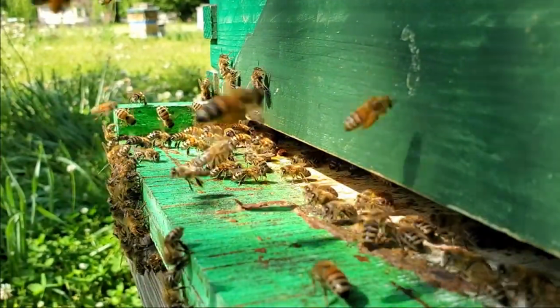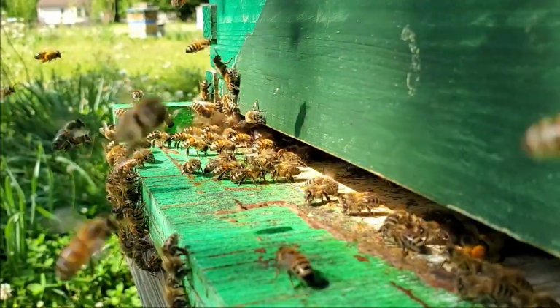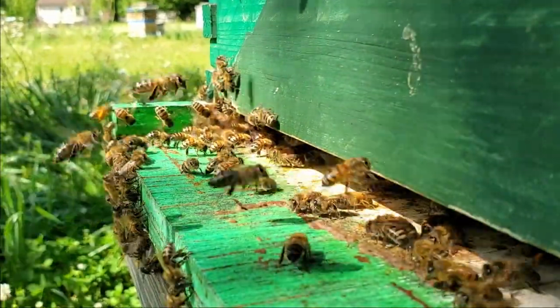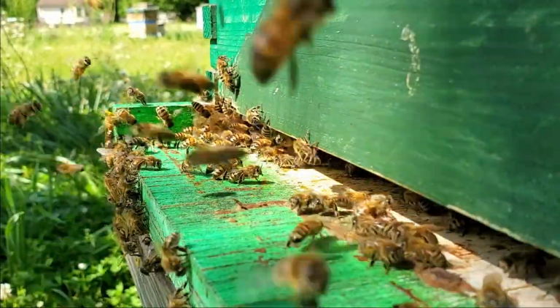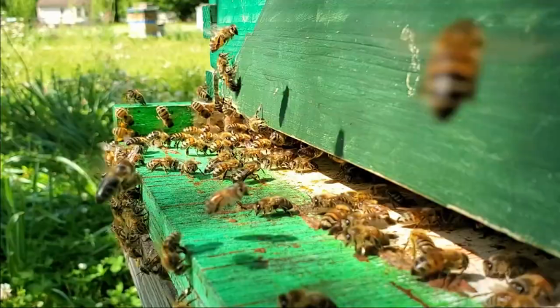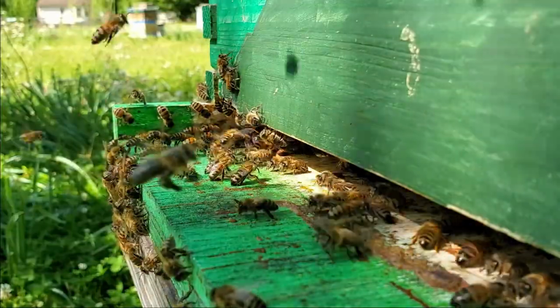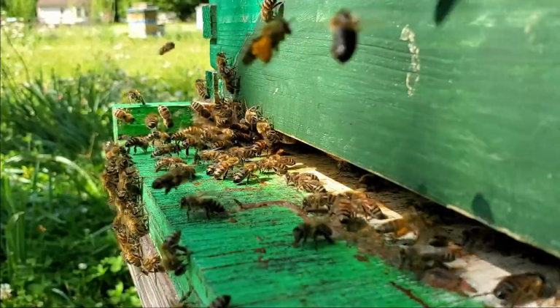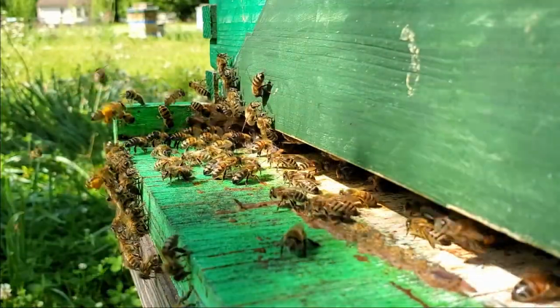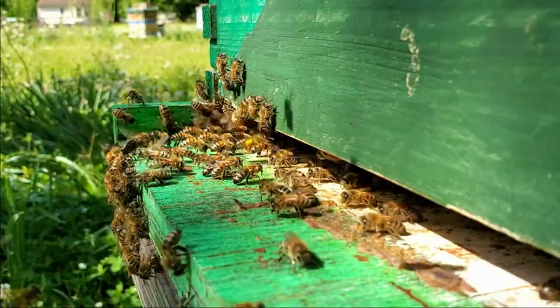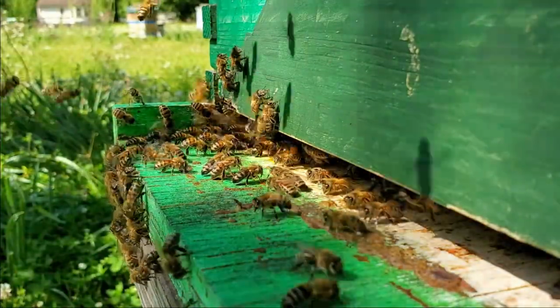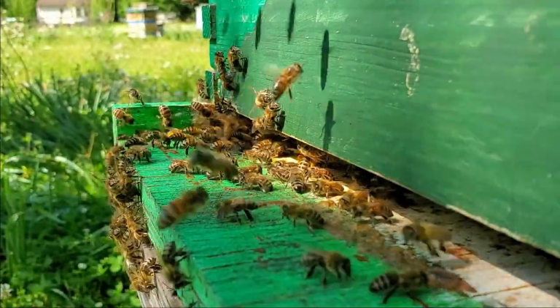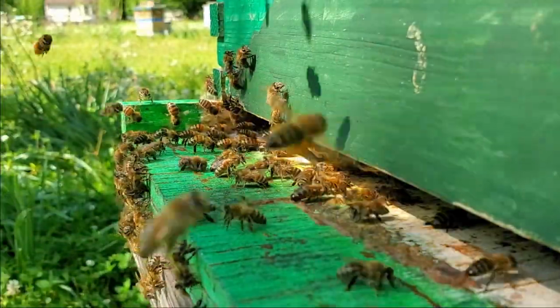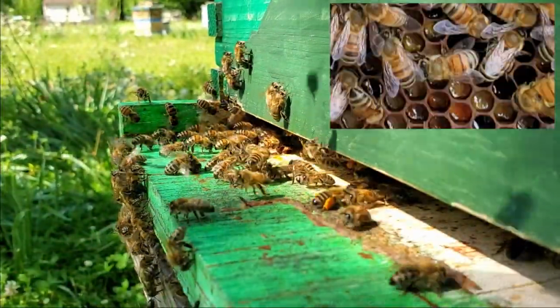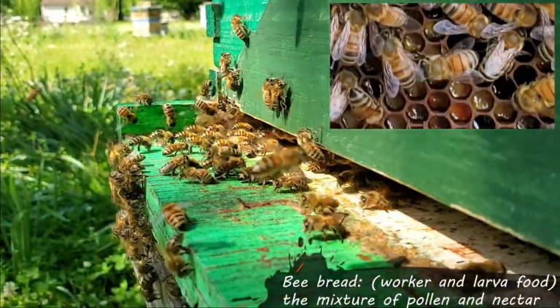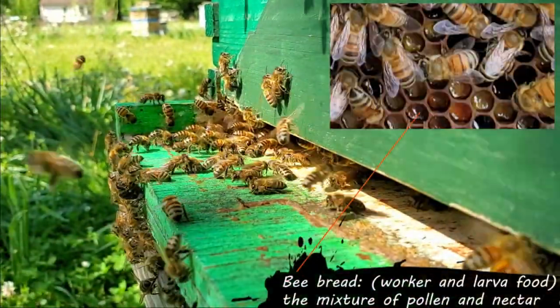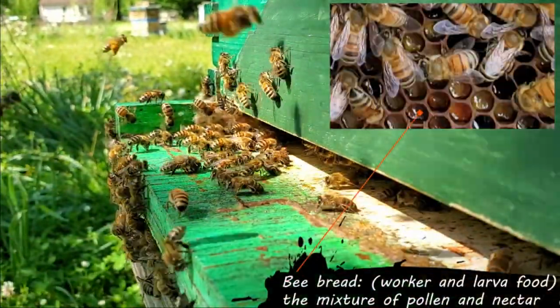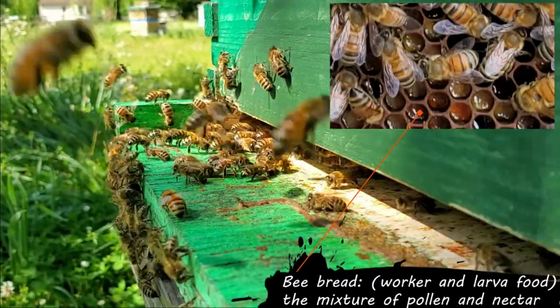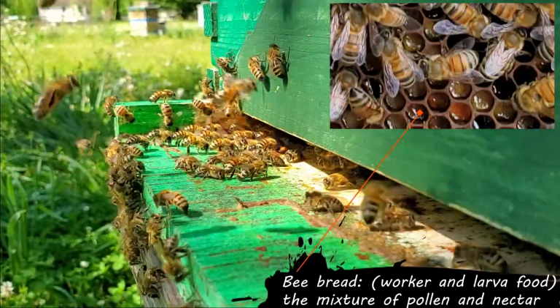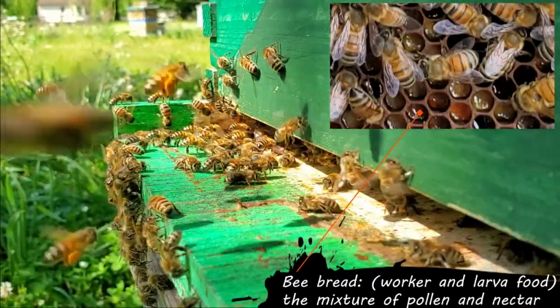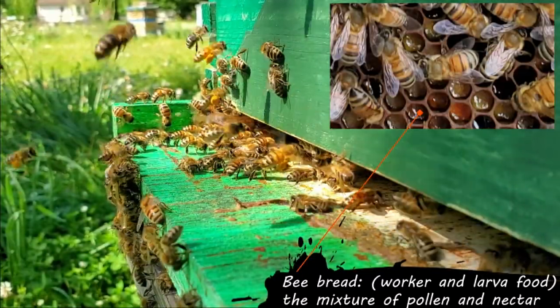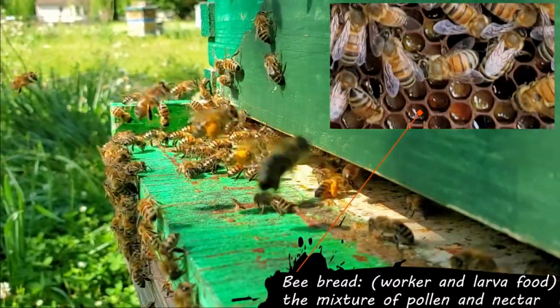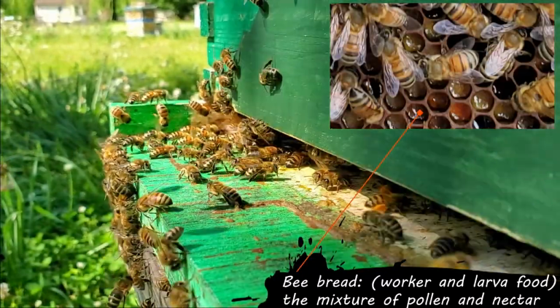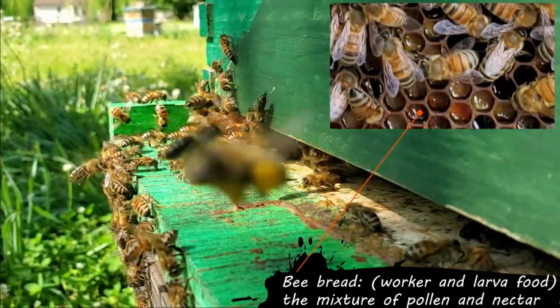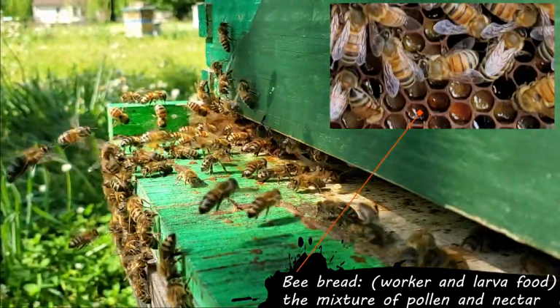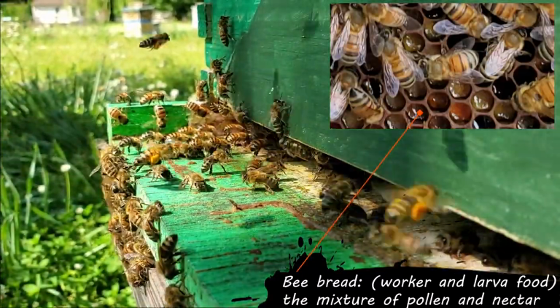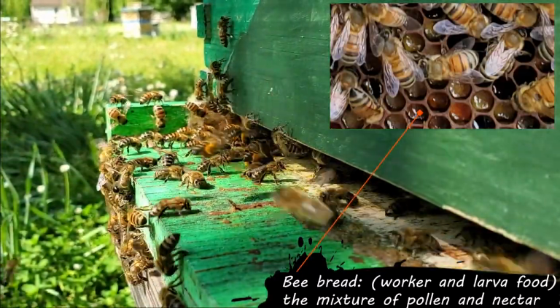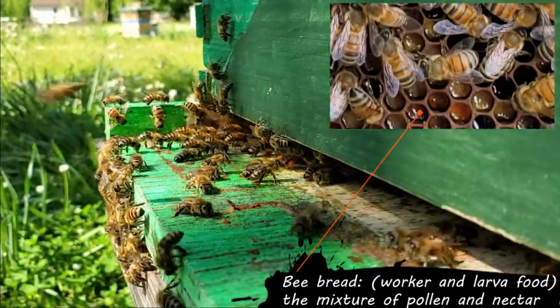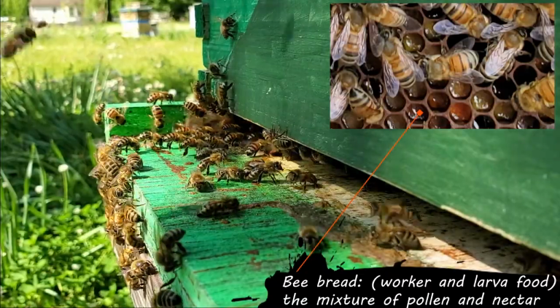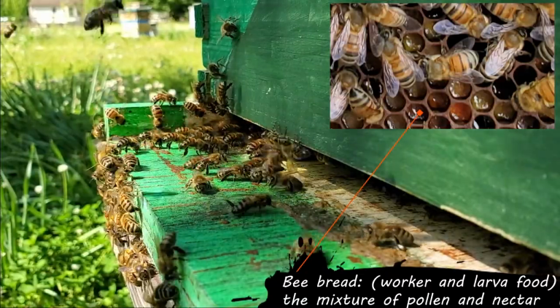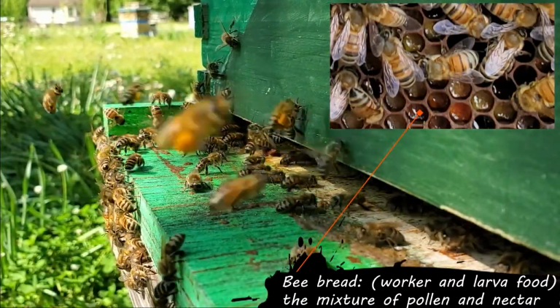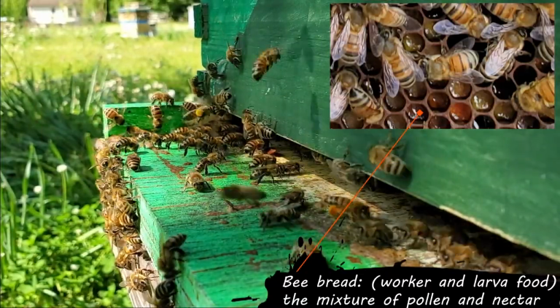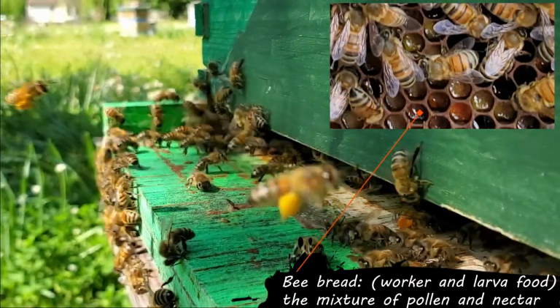That's a good sign that there's still pollen coming in, because pollen and nectar mix together to make bee bread, and bee bread is what feeds your workers and larvae. So that's a good sign.